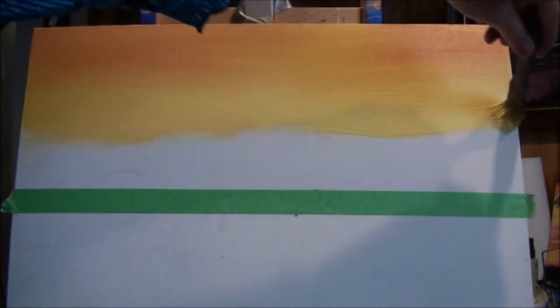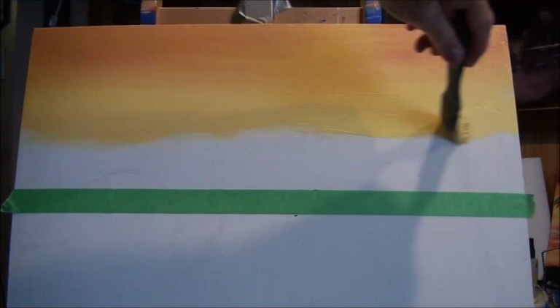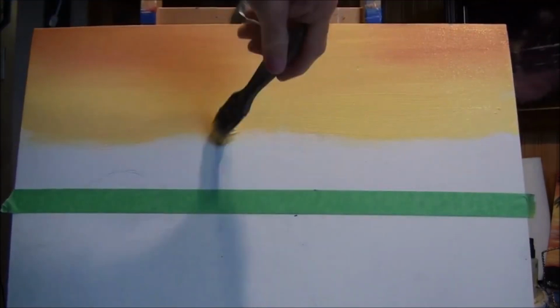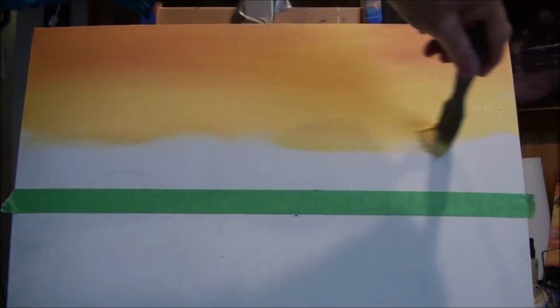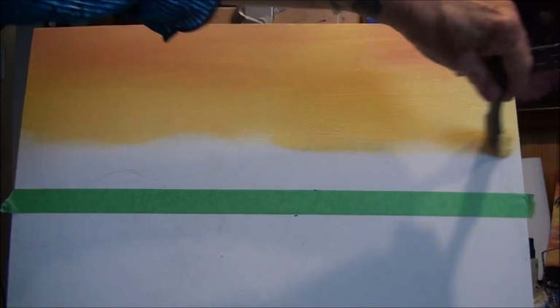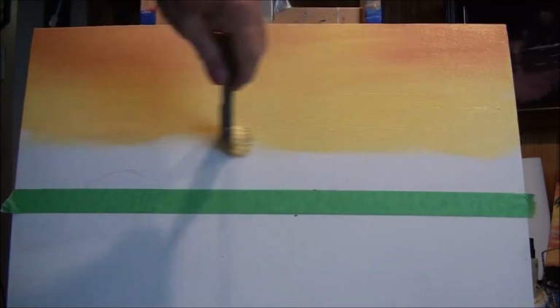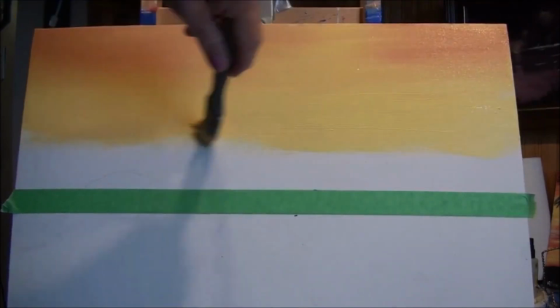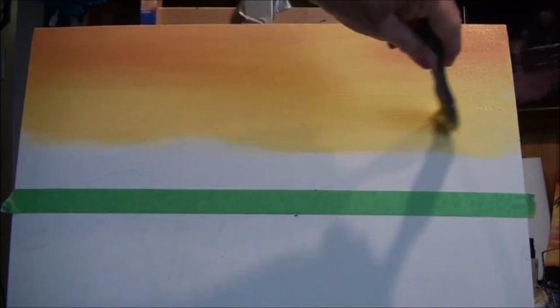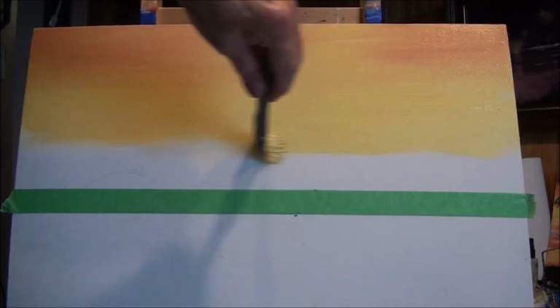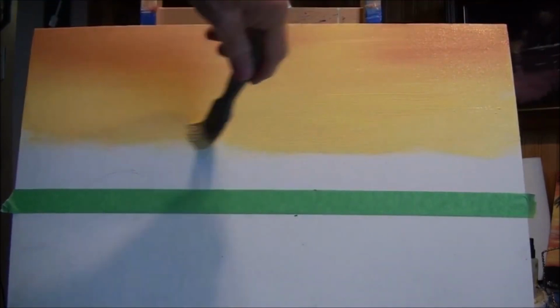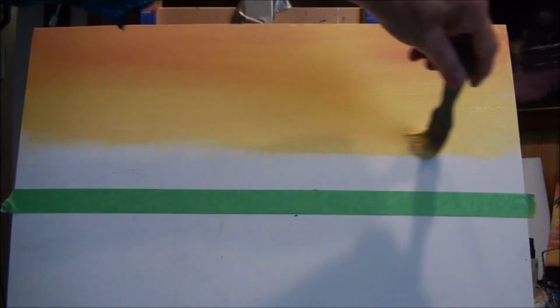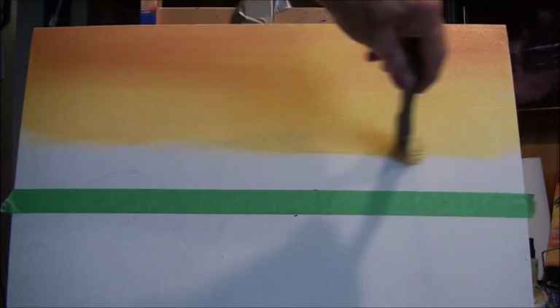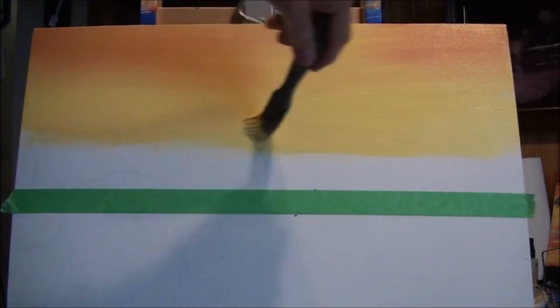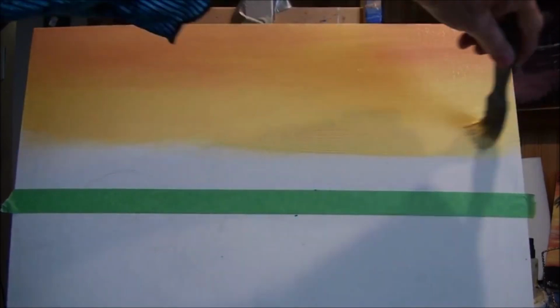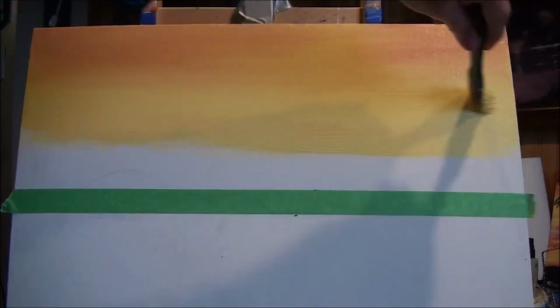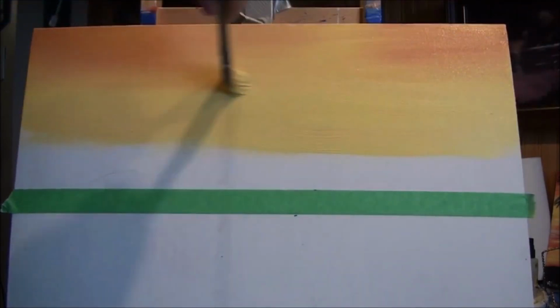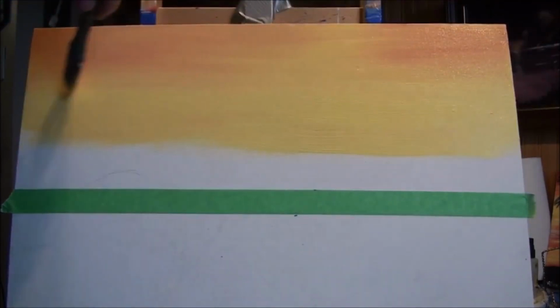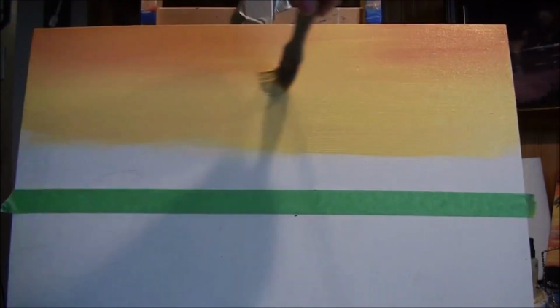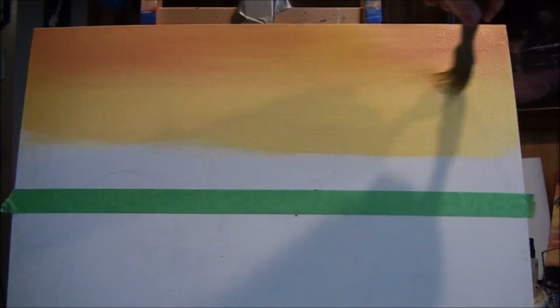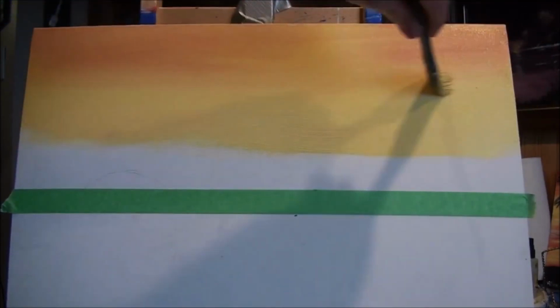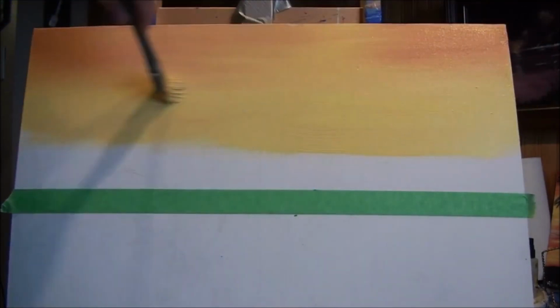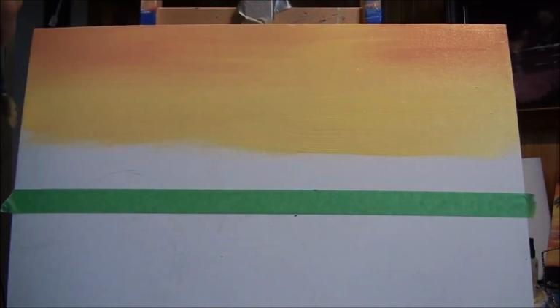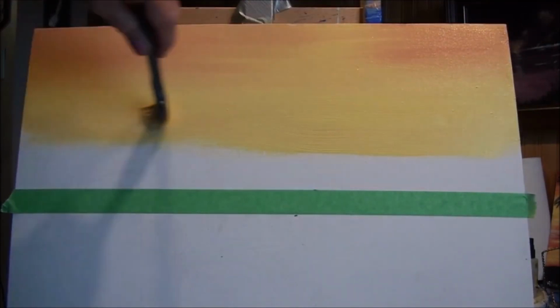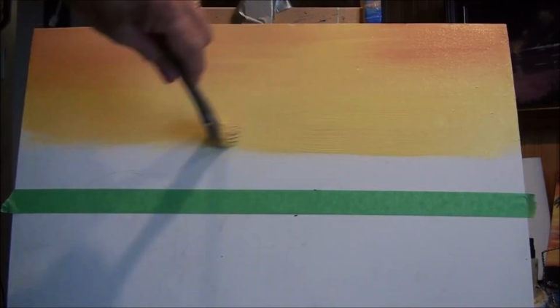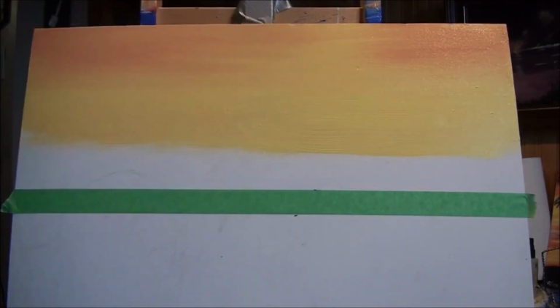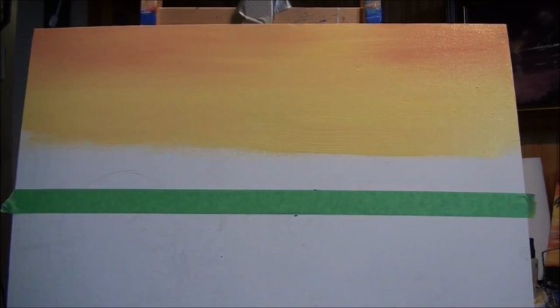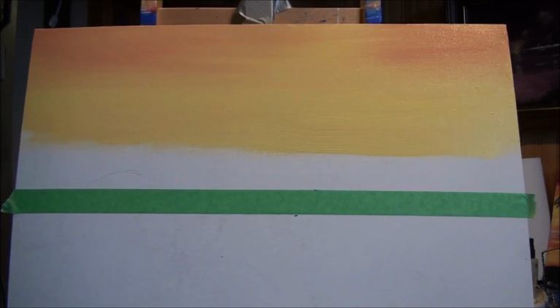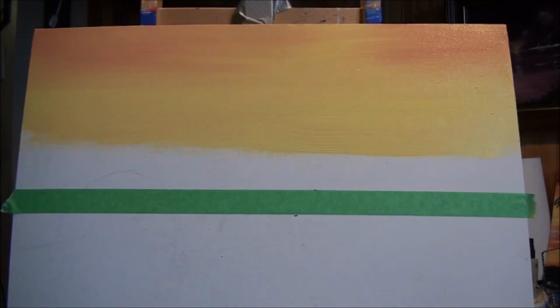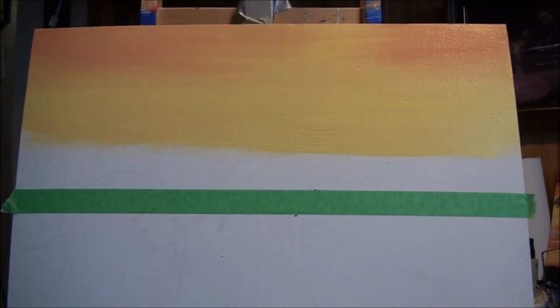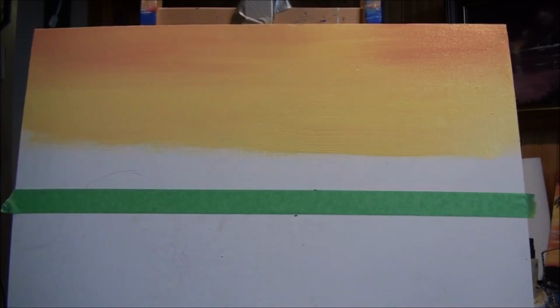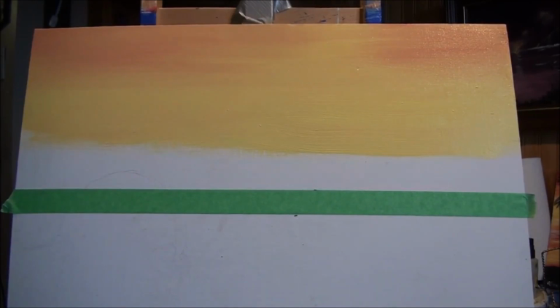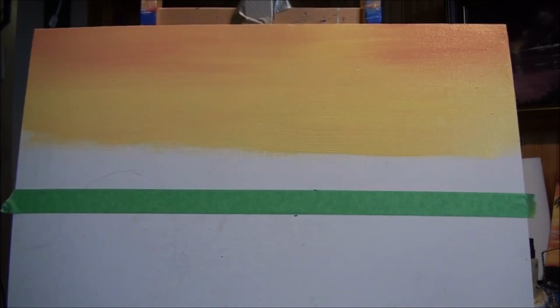Look at how pretty that's coming out — isn't that nice? That little bit of red there on top made it so pretty.